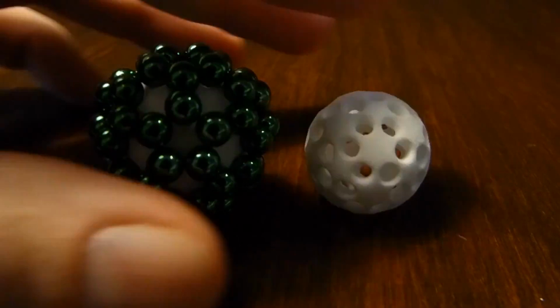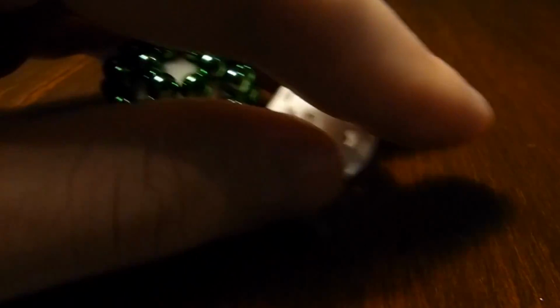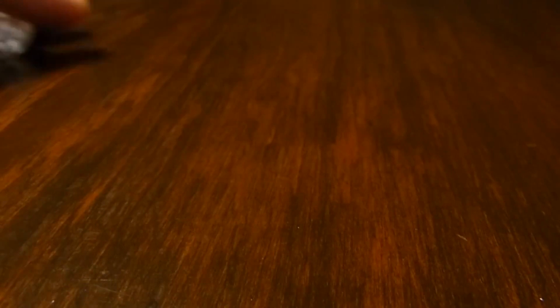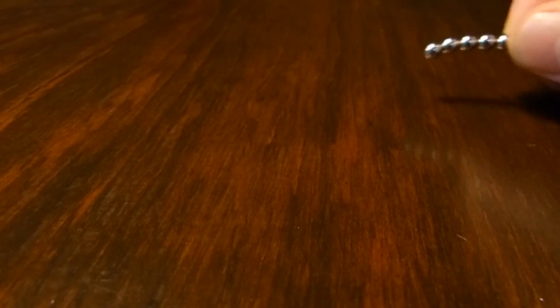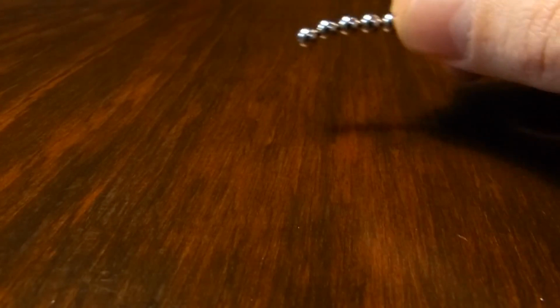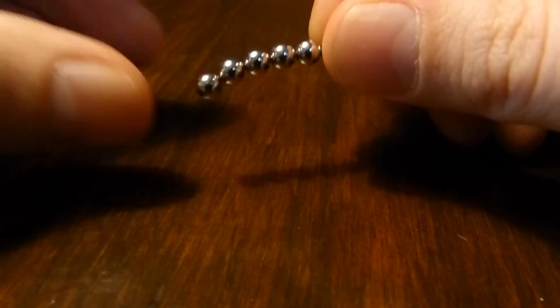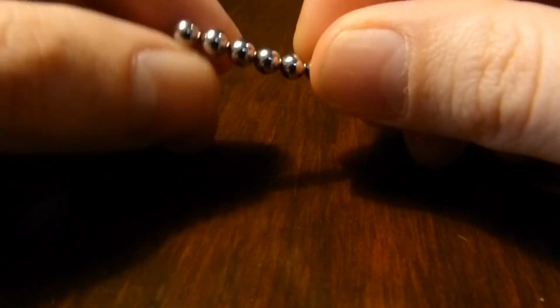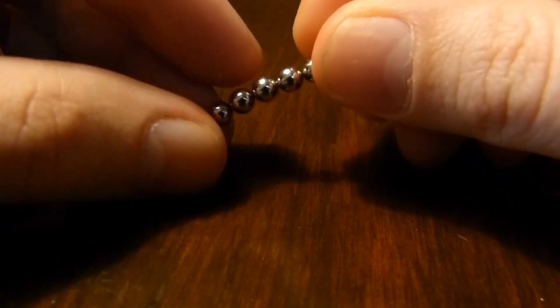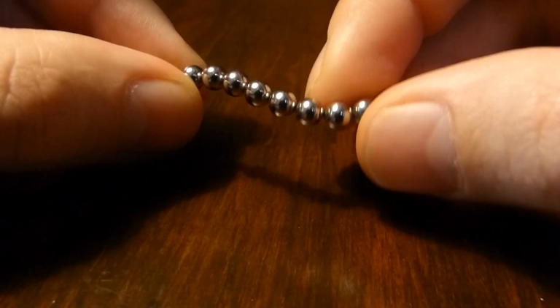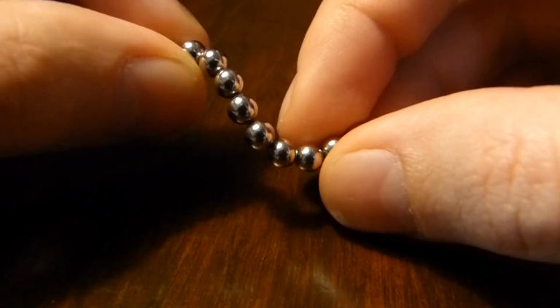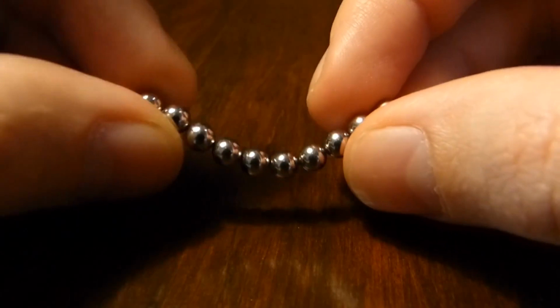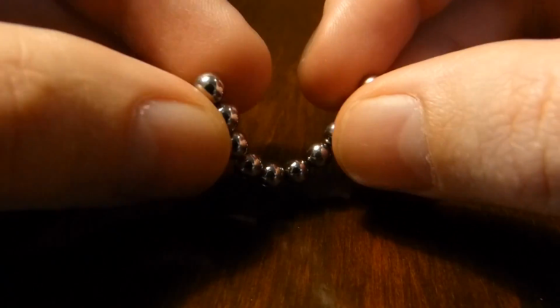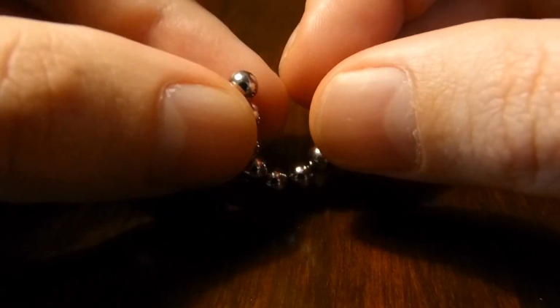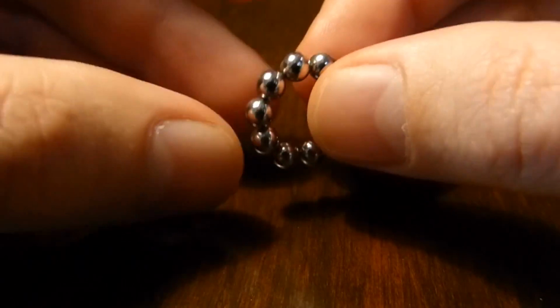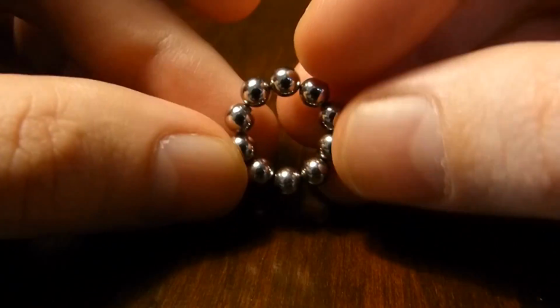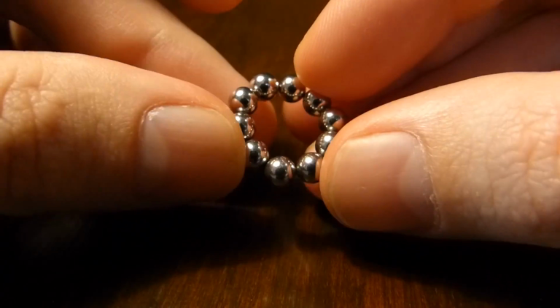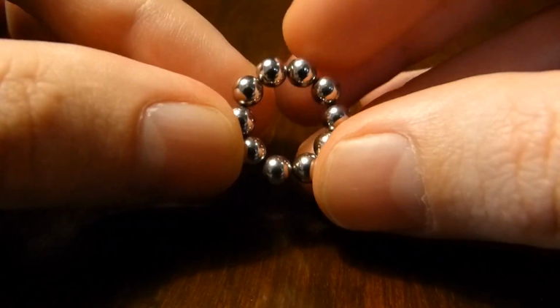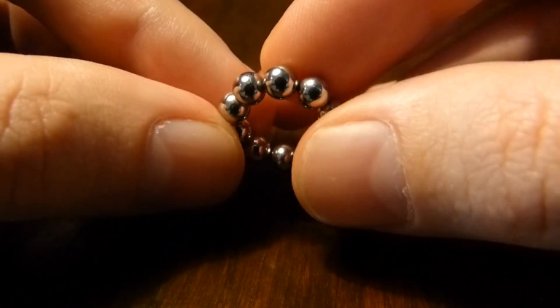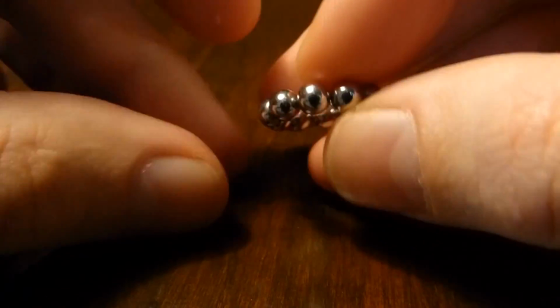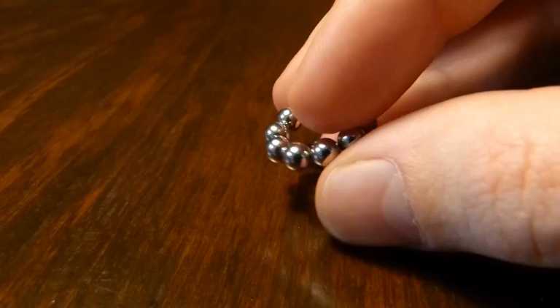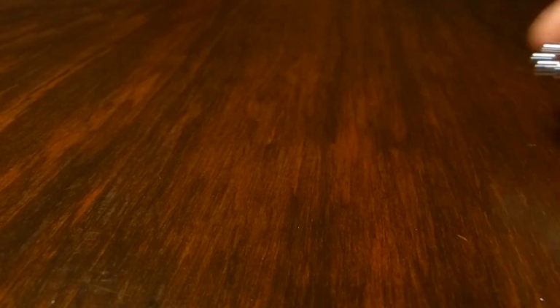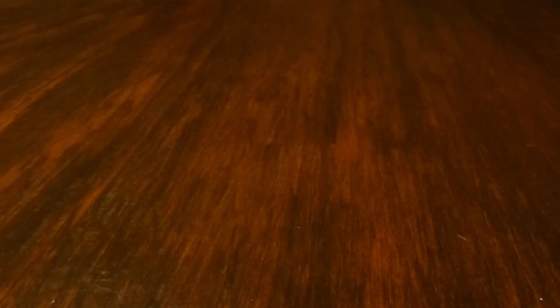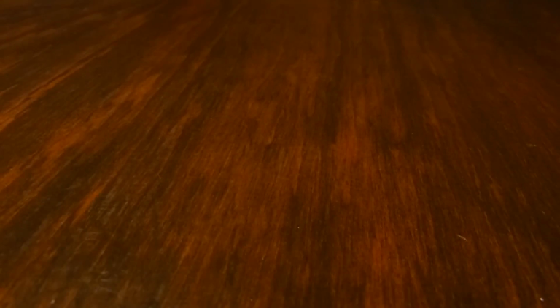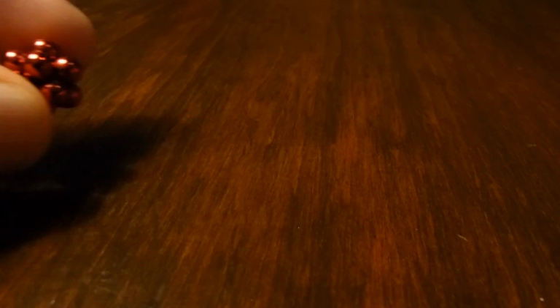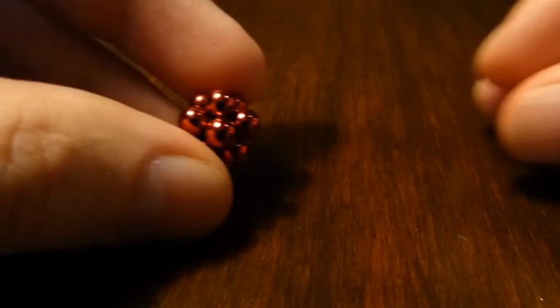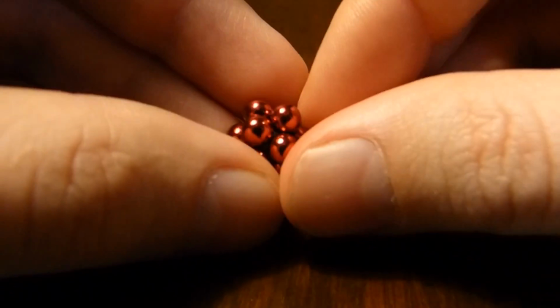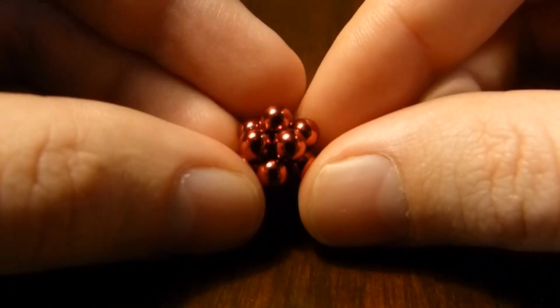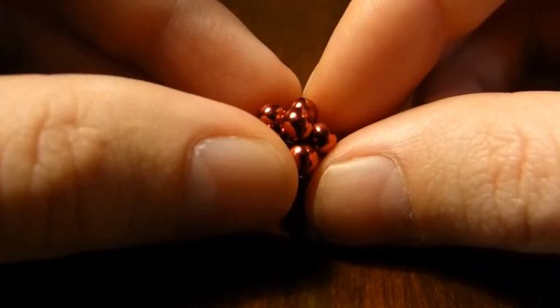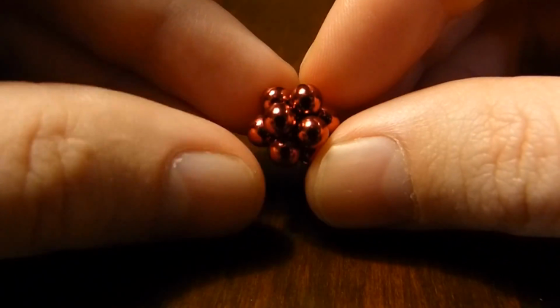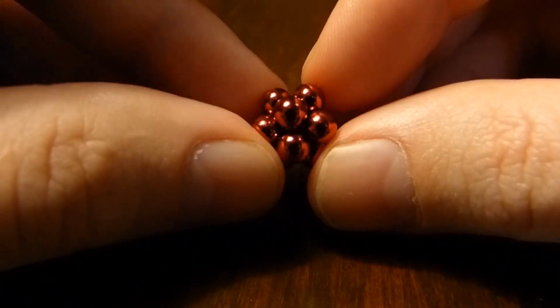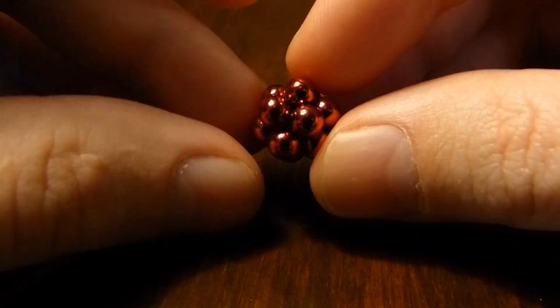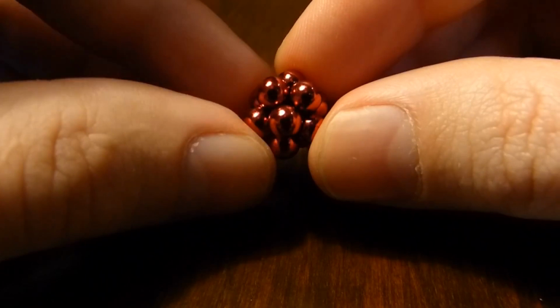You've probably seen these before — these little spherical neodymium magnets. You can build various structures with these. One of the things that people like to build are polyhedra. So here's an icosahedron.